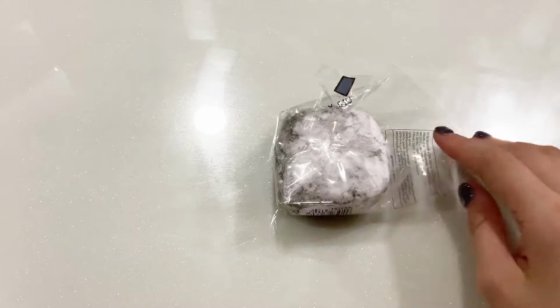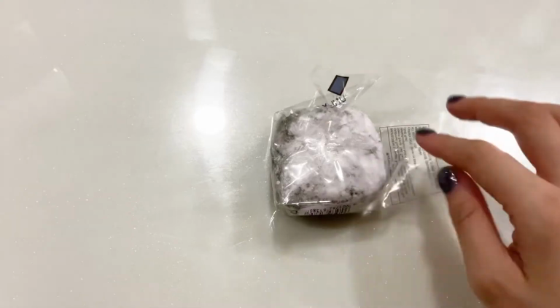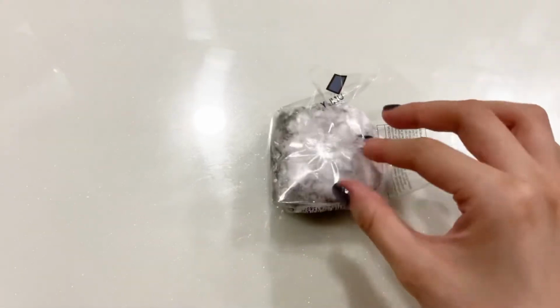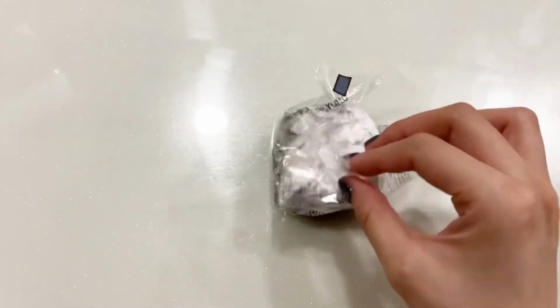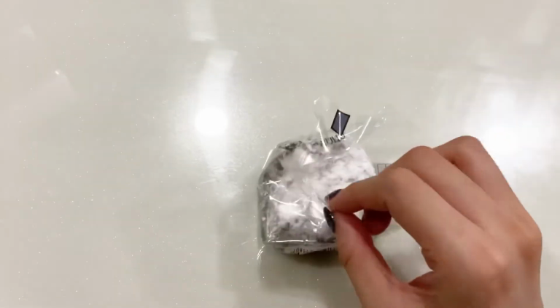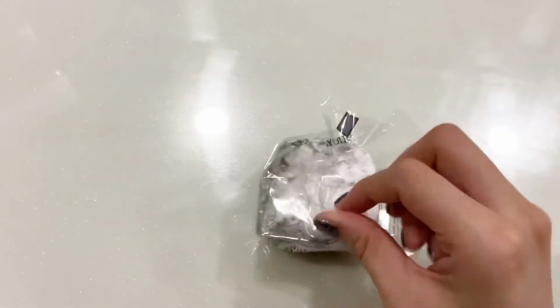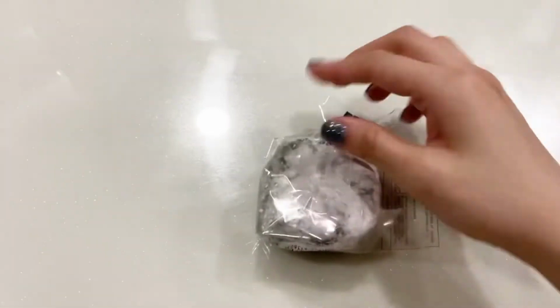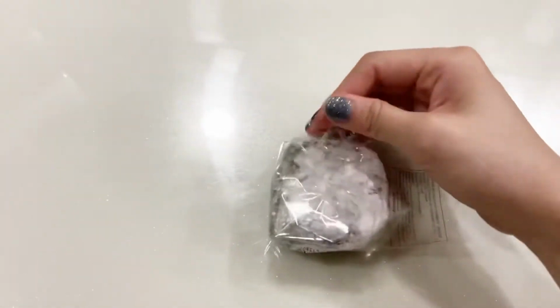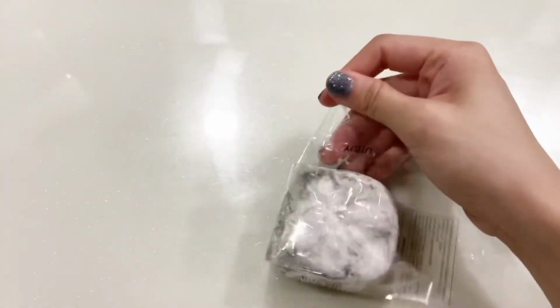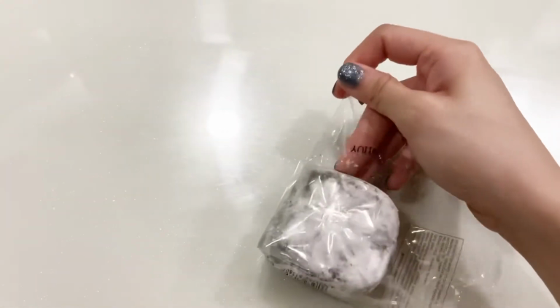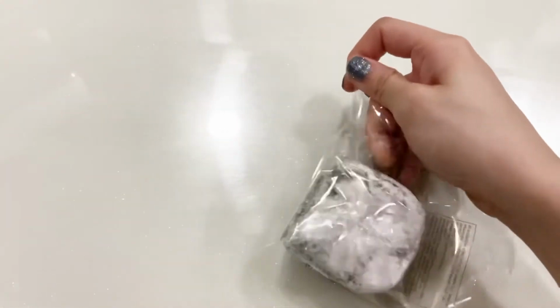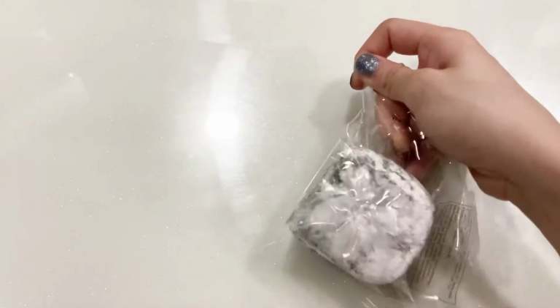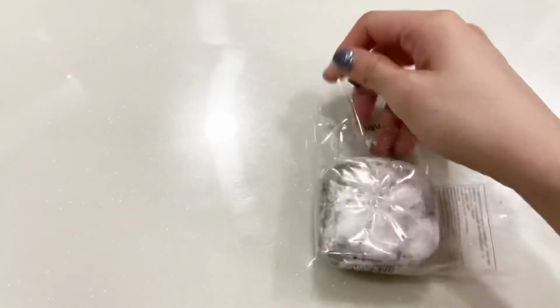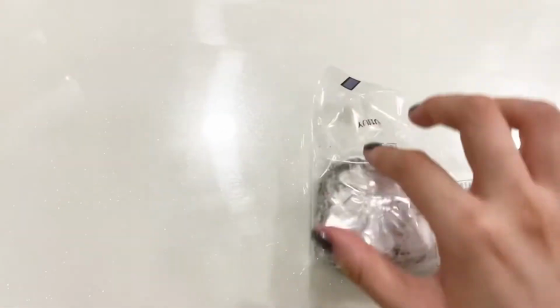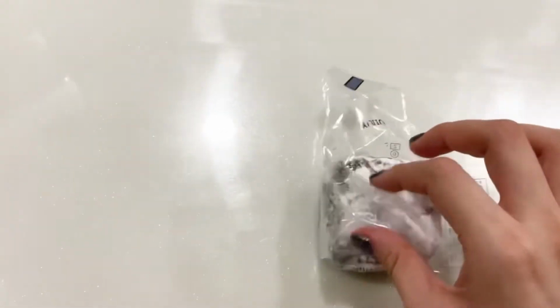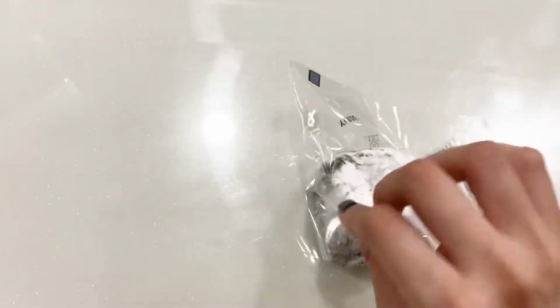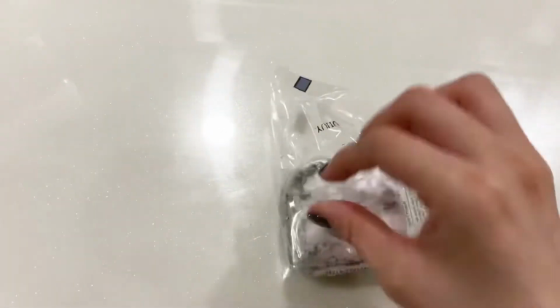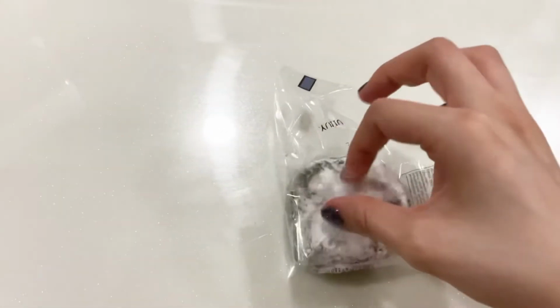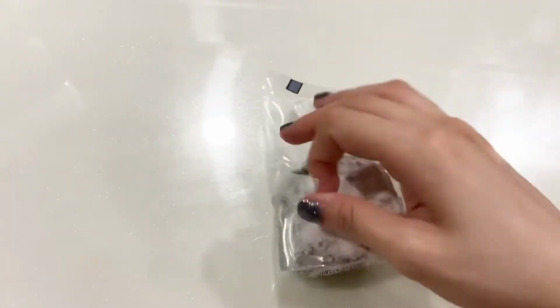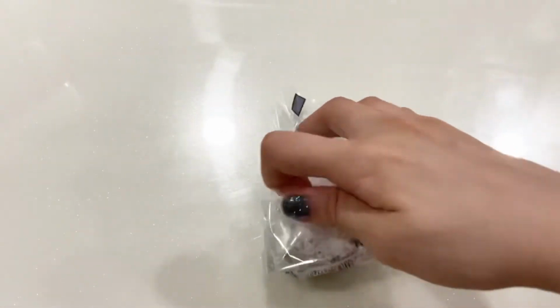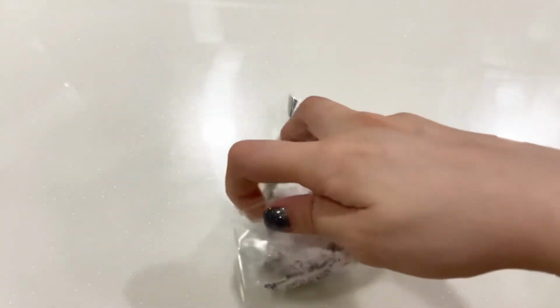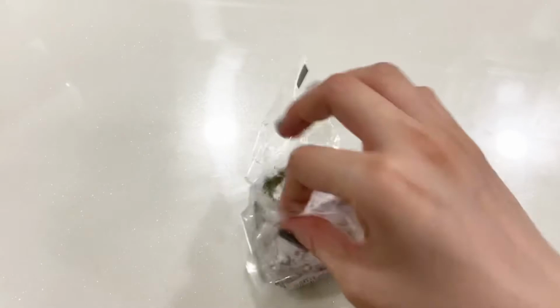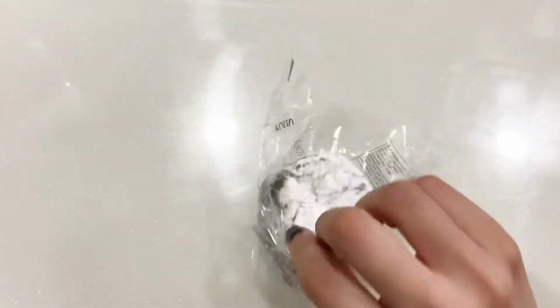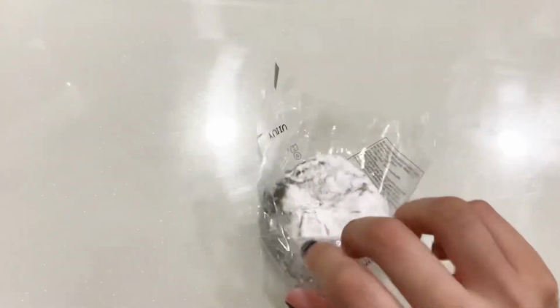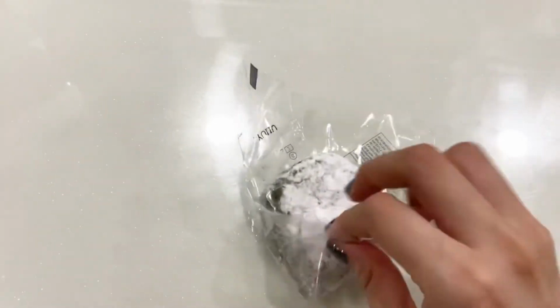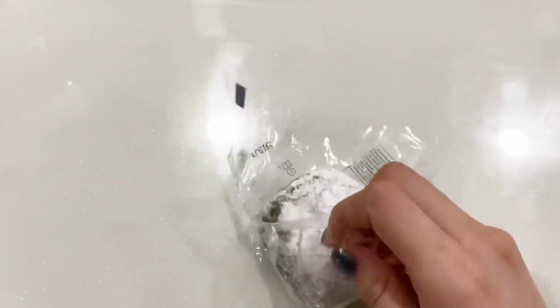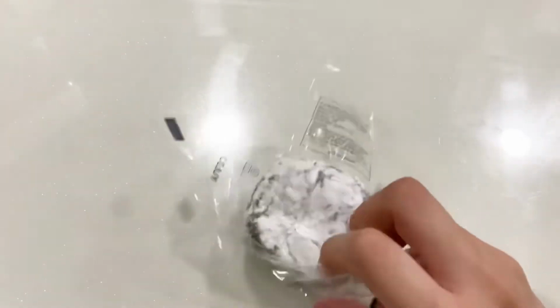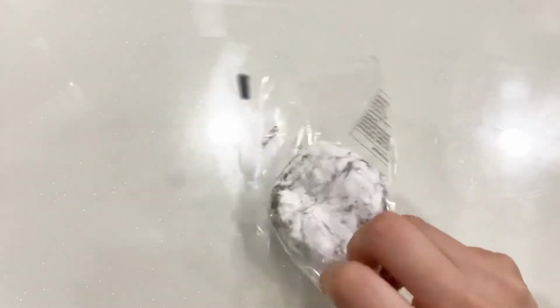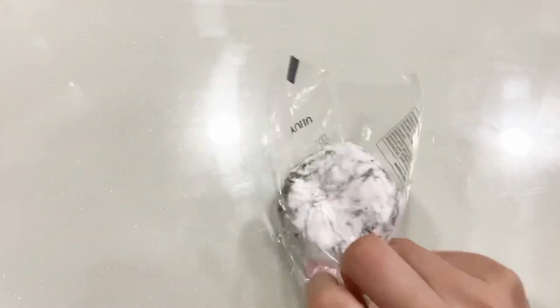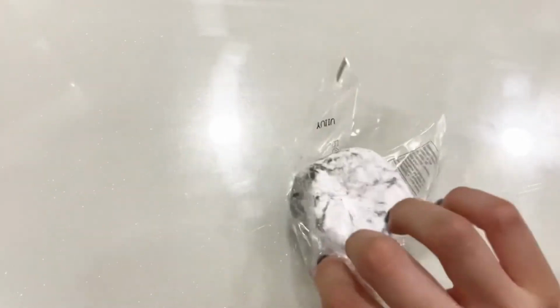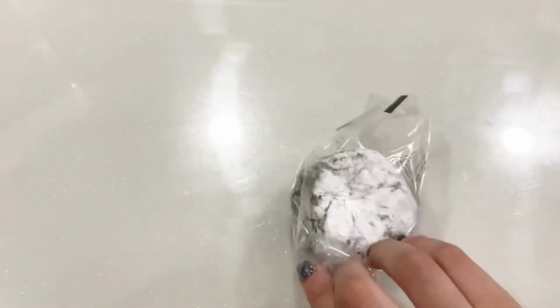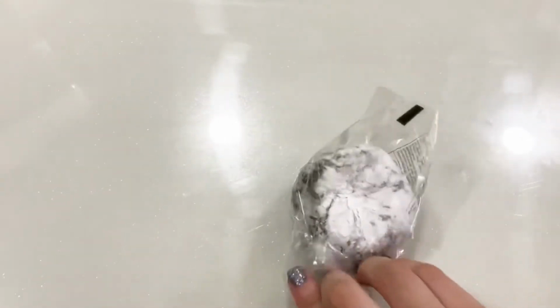Today I'm trying Mugwort Mochi. I've never tried this before, but I have seen it in Korean vlogs, and interestingly enough I found it in a Japanese store.